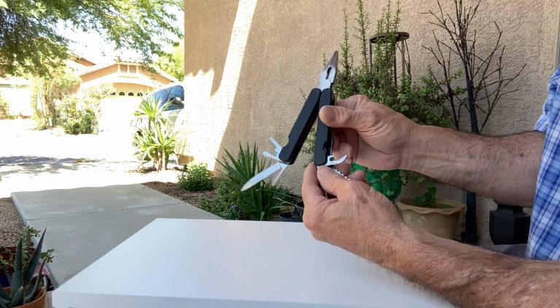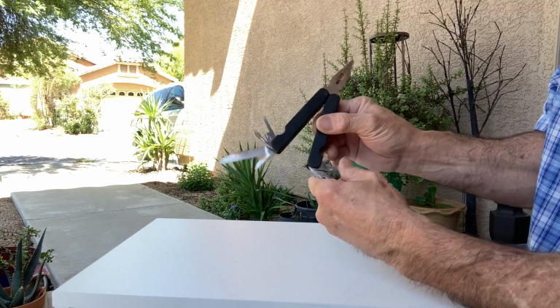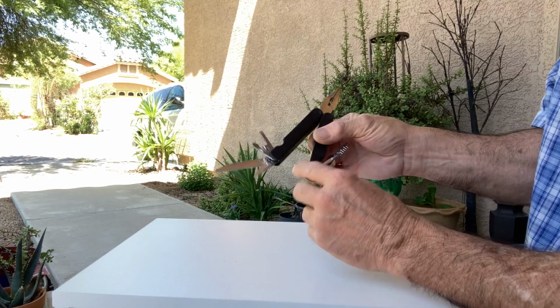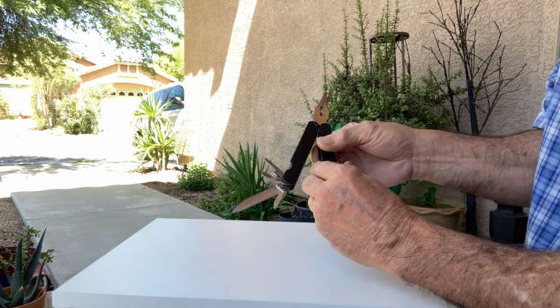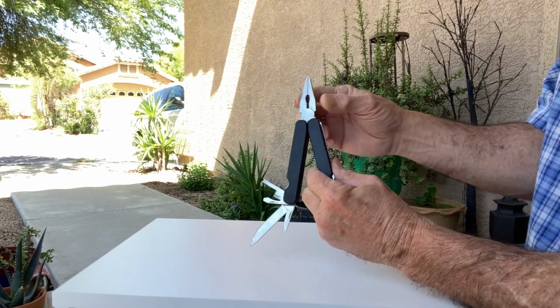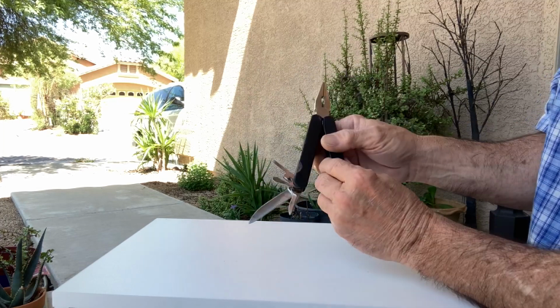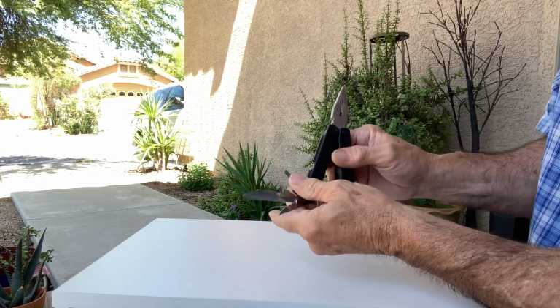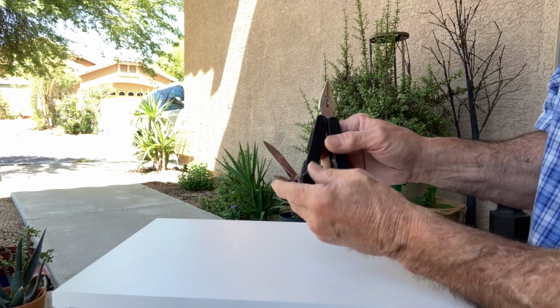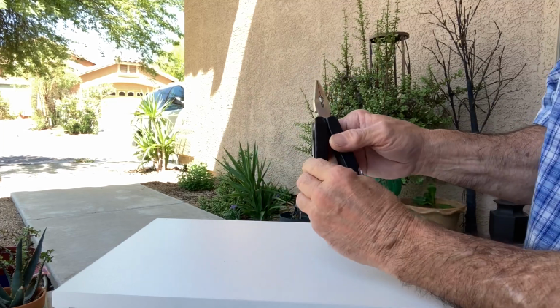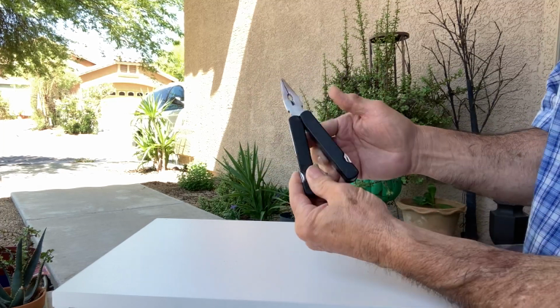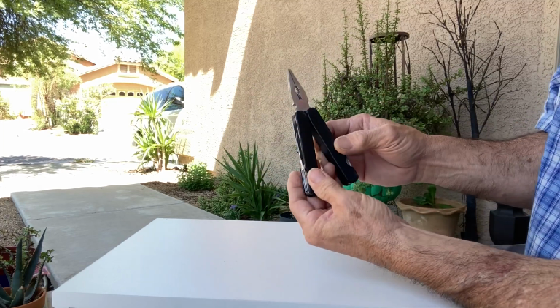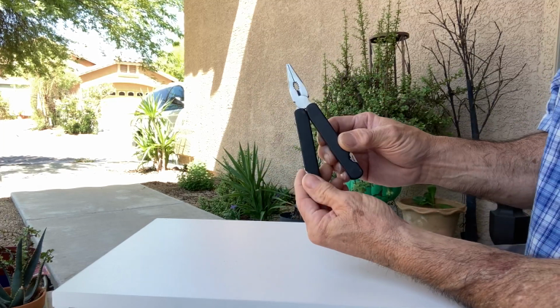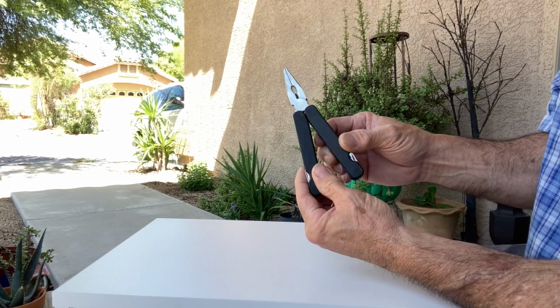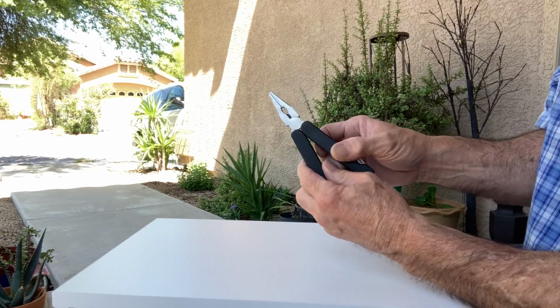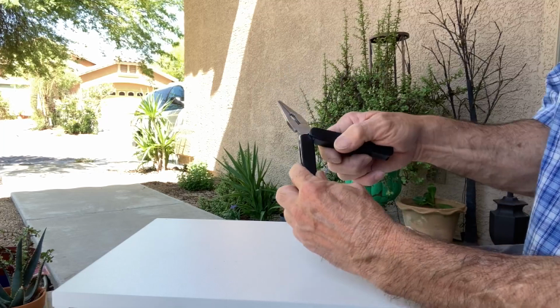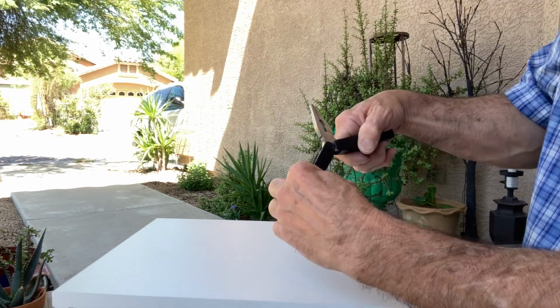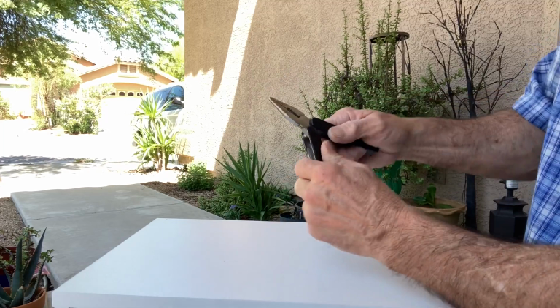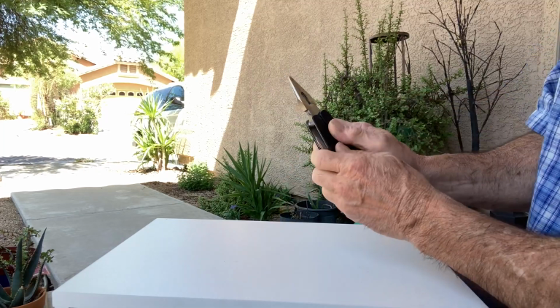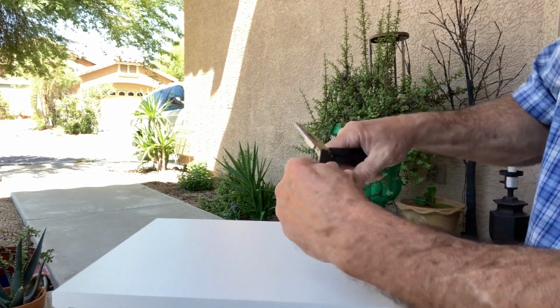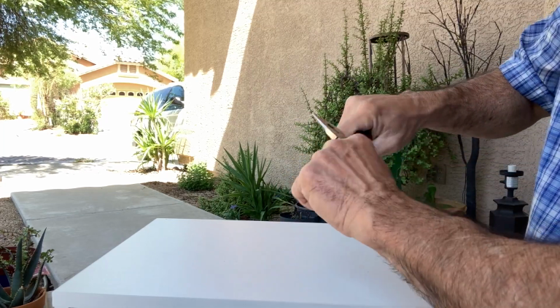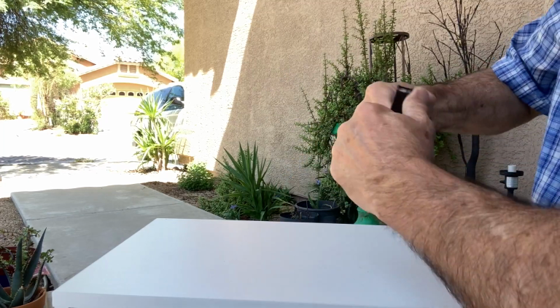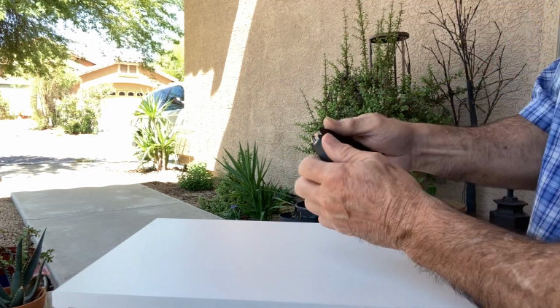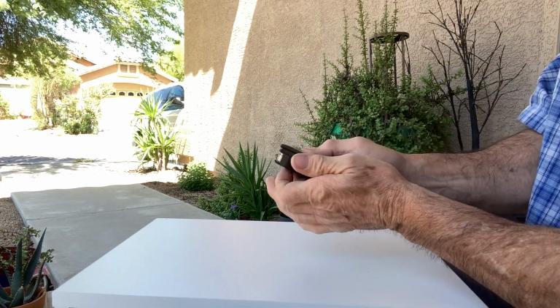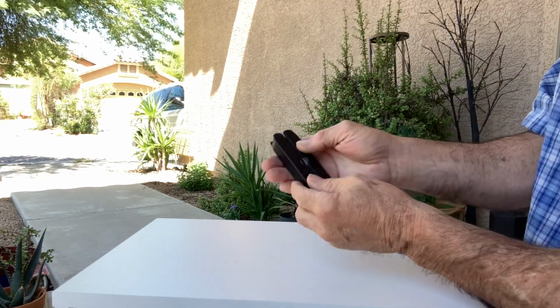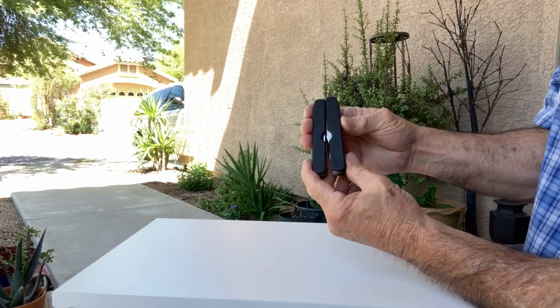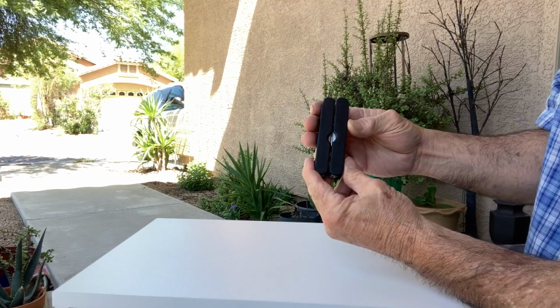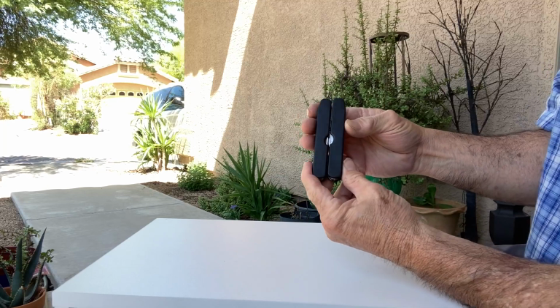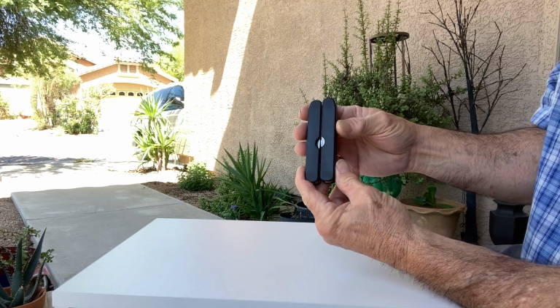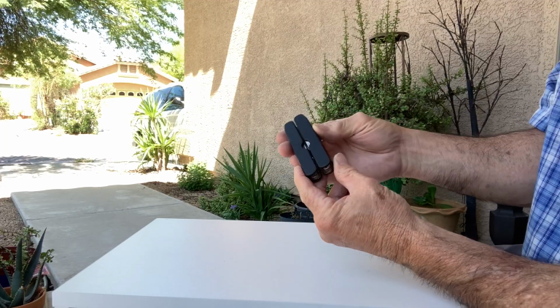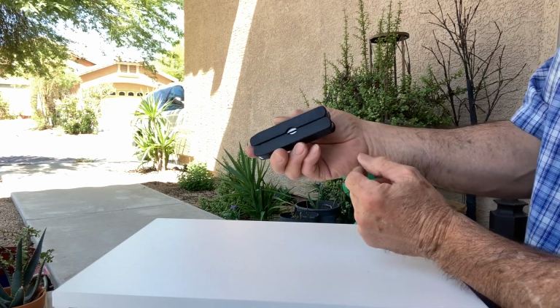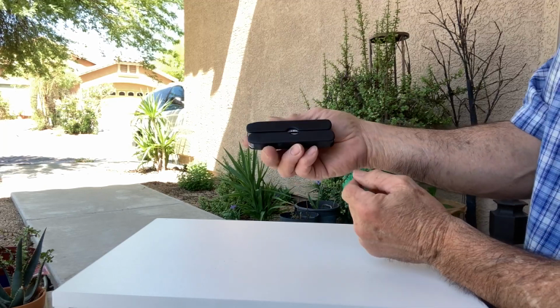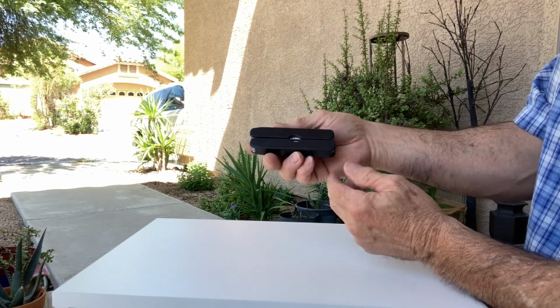Really nice — the pliers up here of course. When you fold everything back in you've got your pliers and it folds right in to a nice neat compact size.